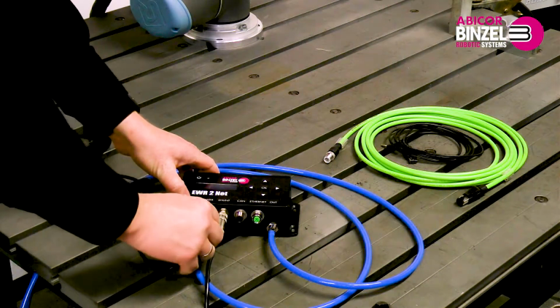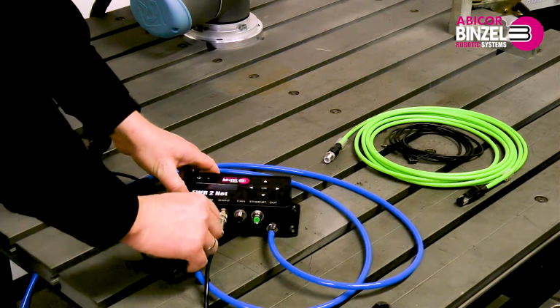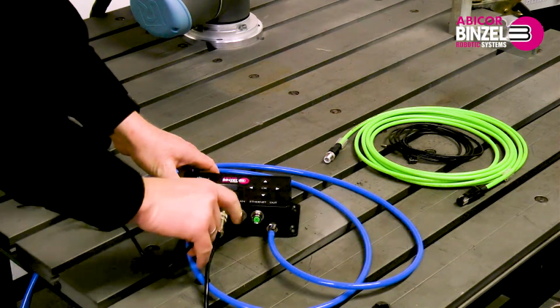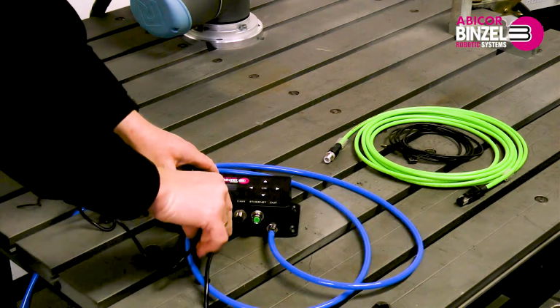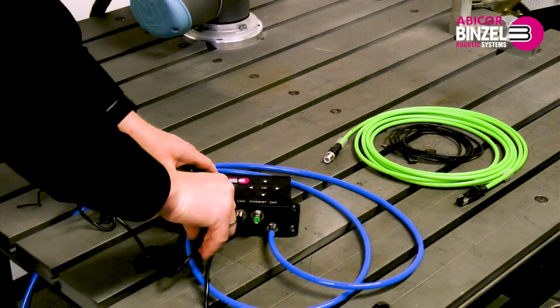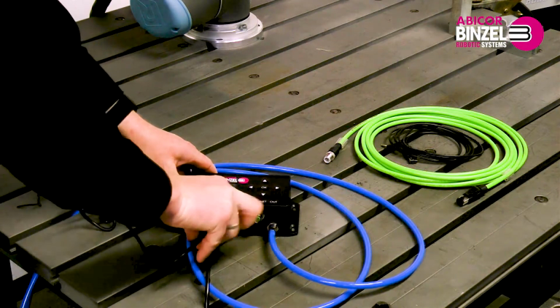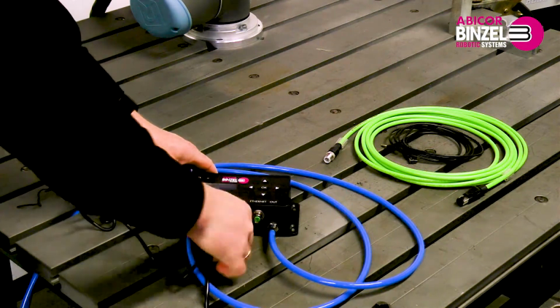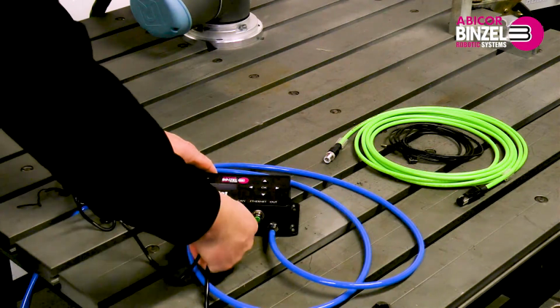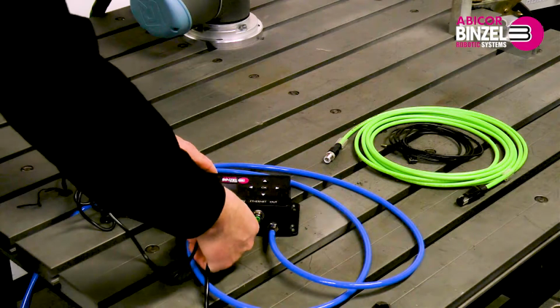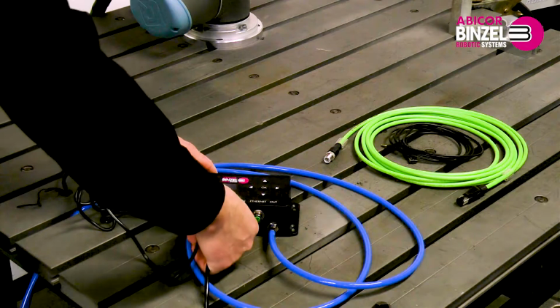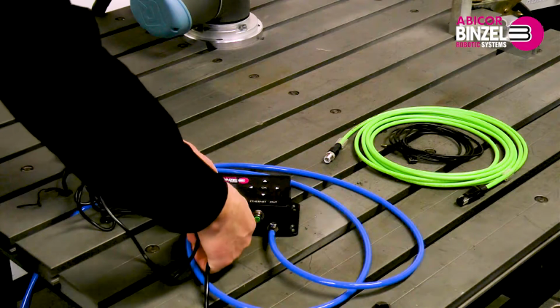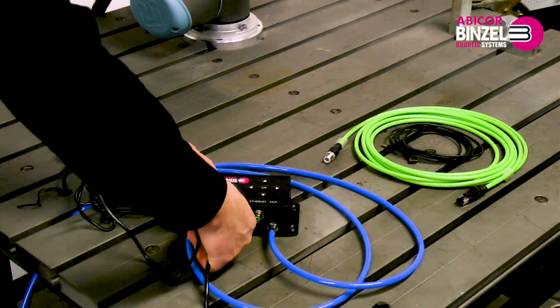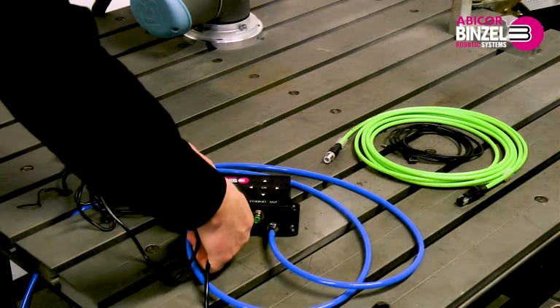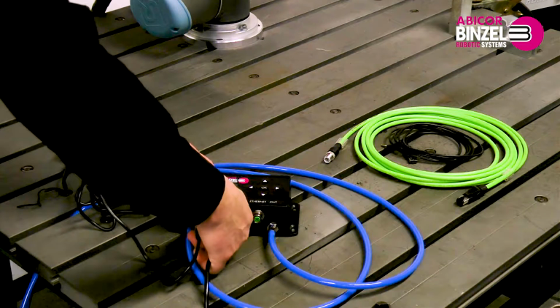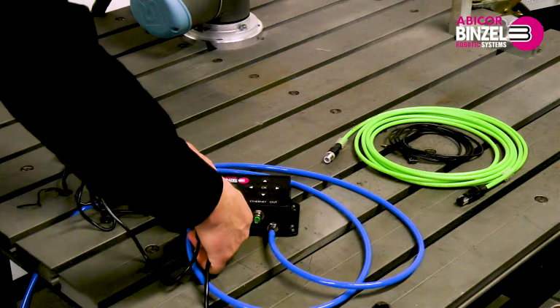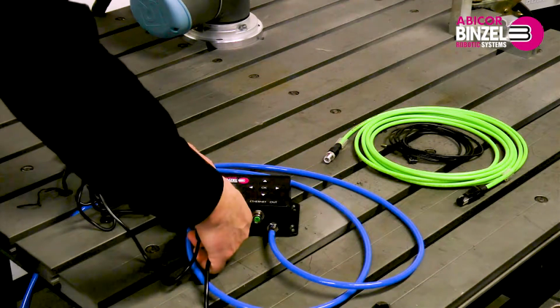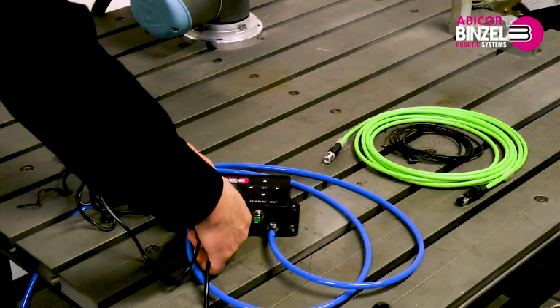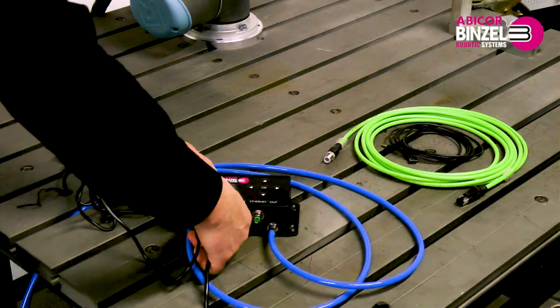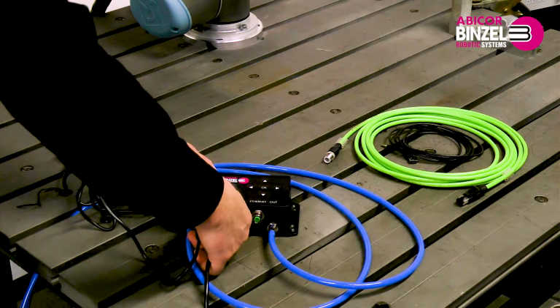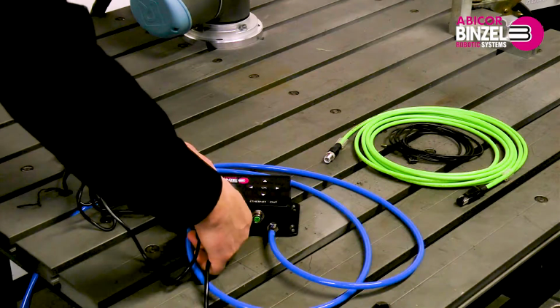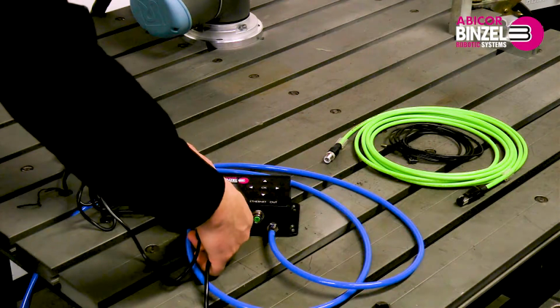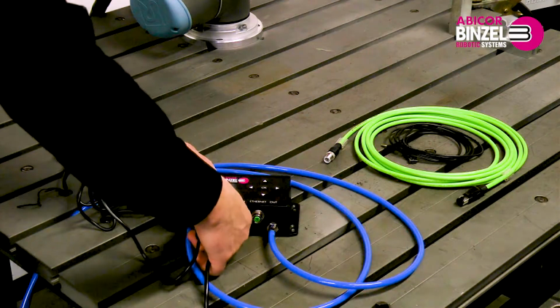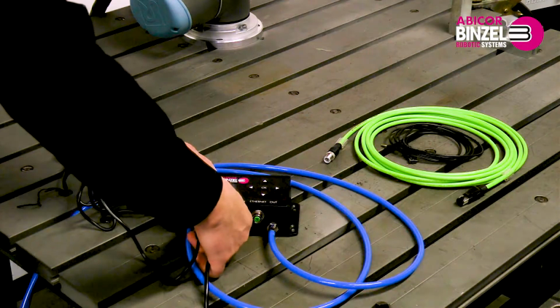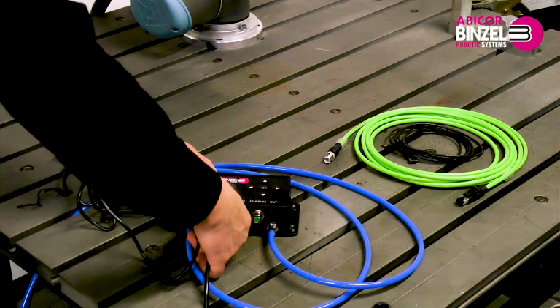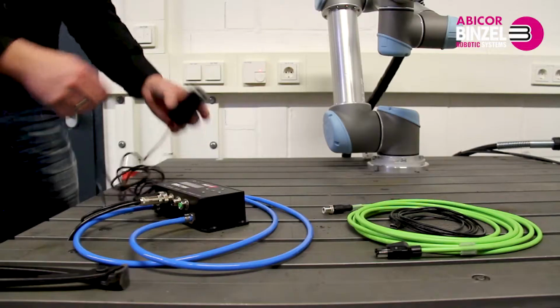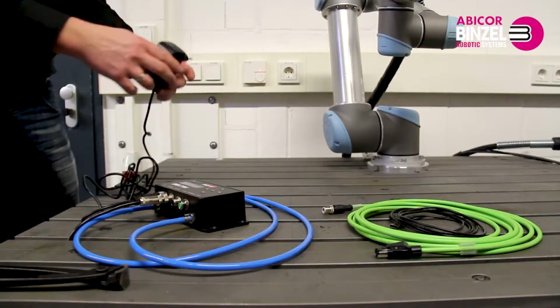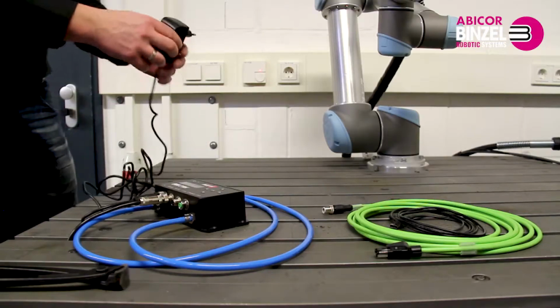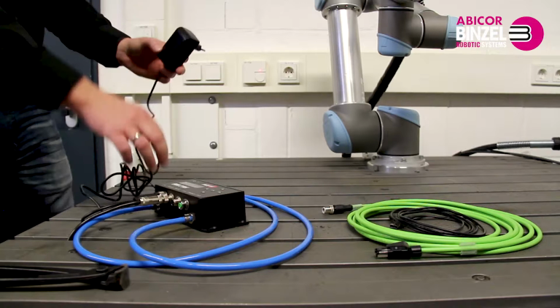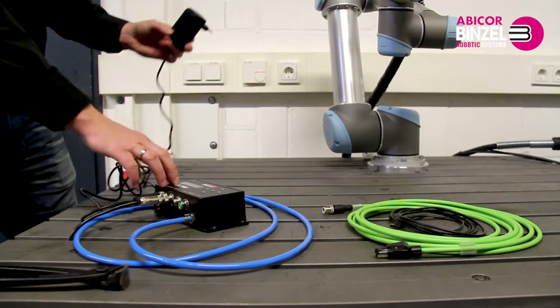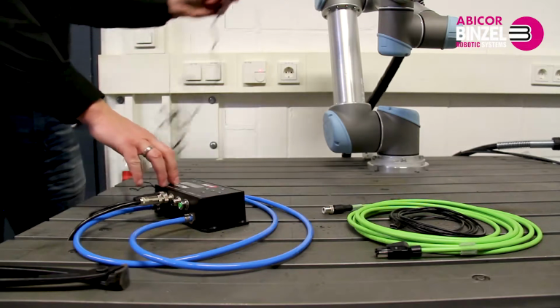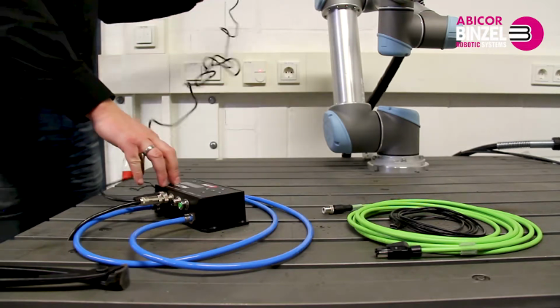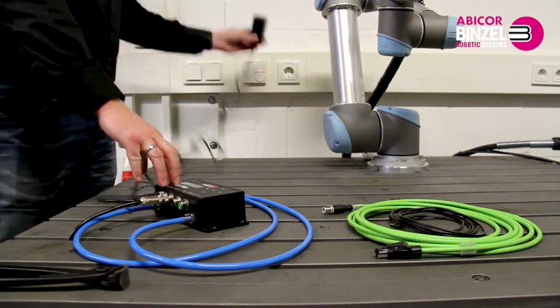Option one is to use the standard power connector by attaching it to the unit and screwing it tight, then connecting the power plug into the socket.